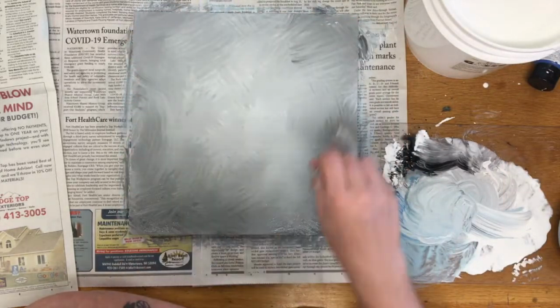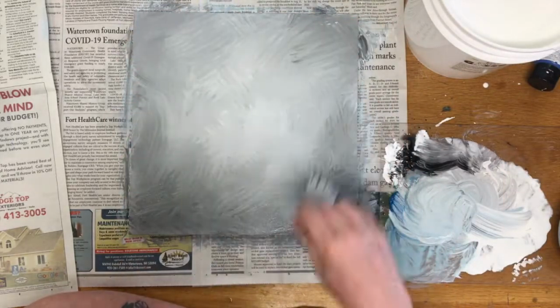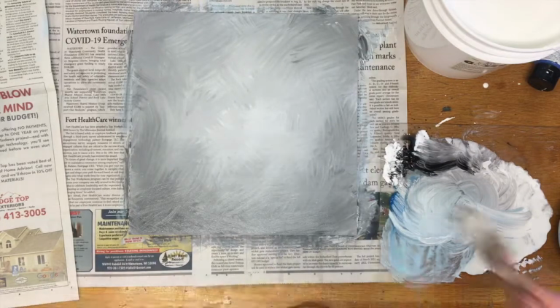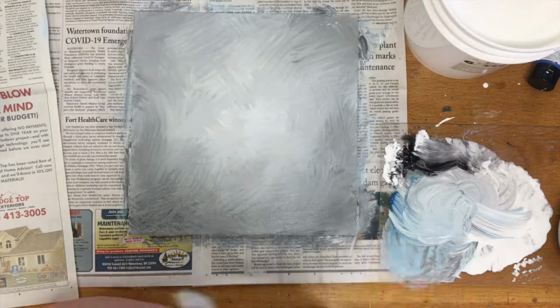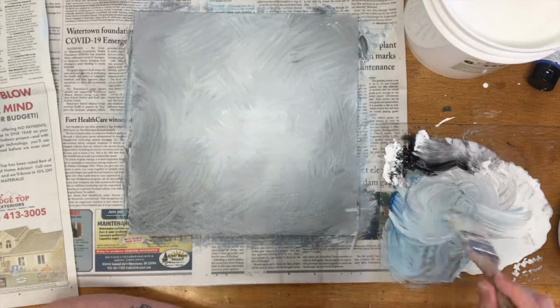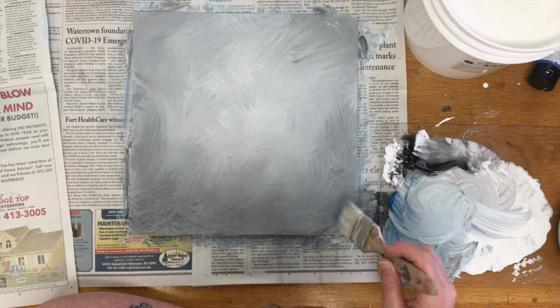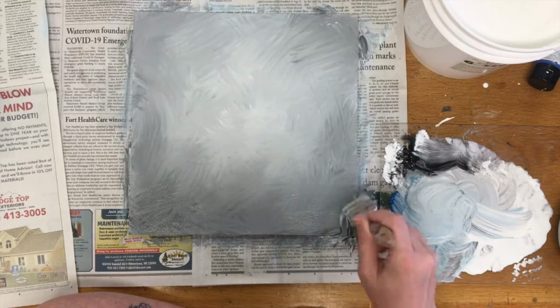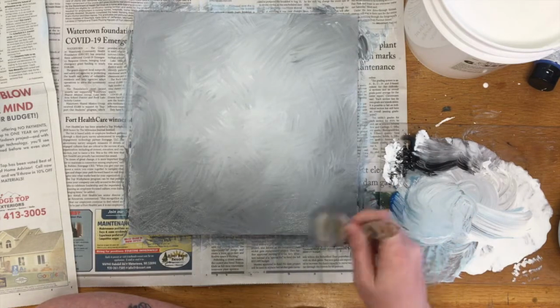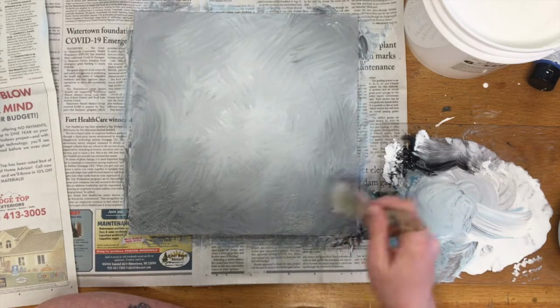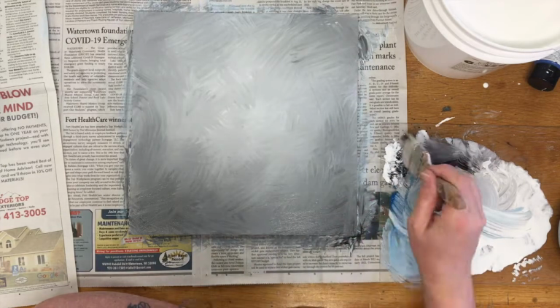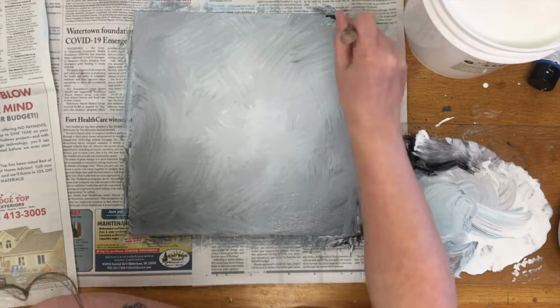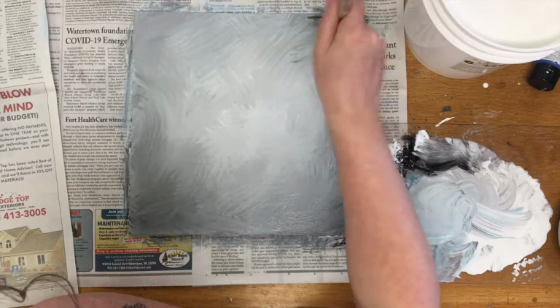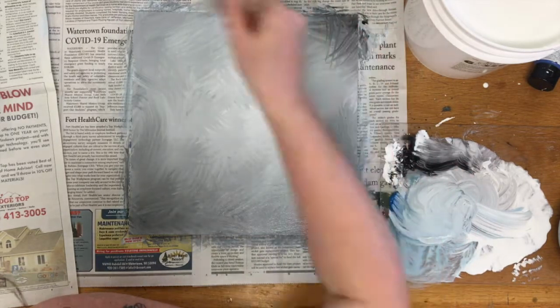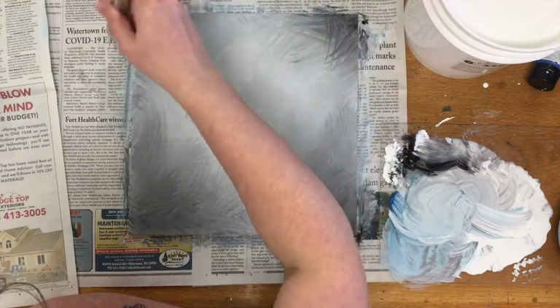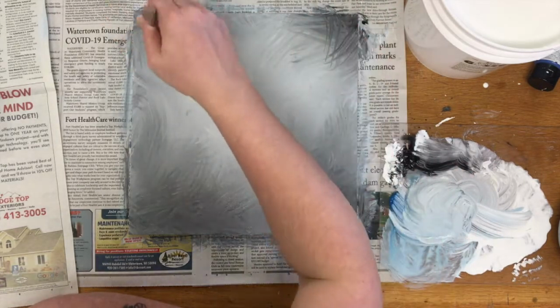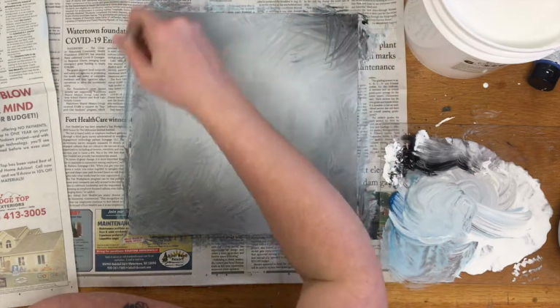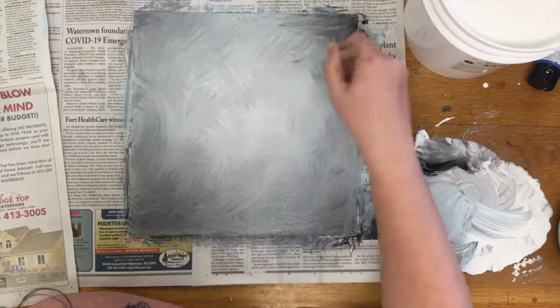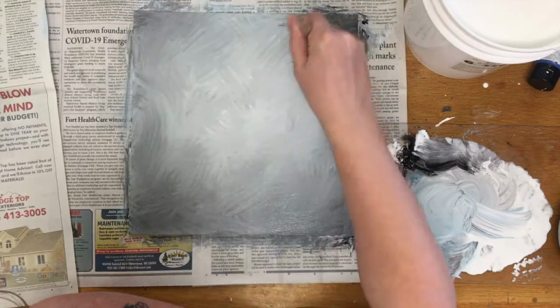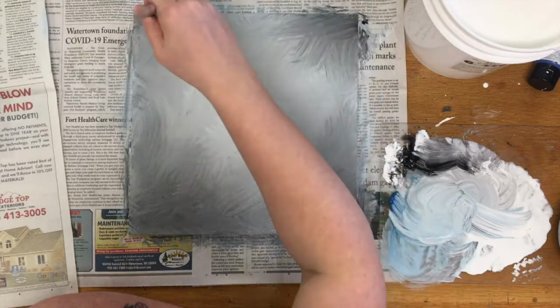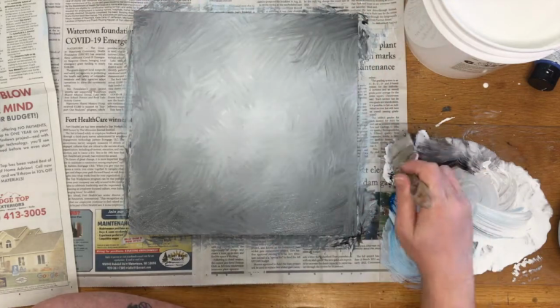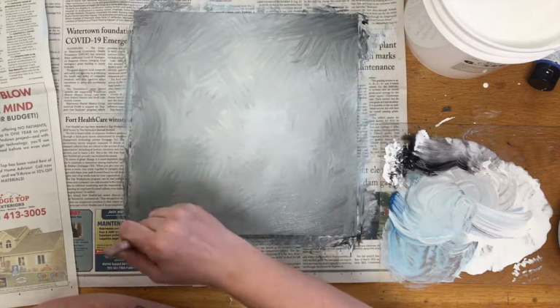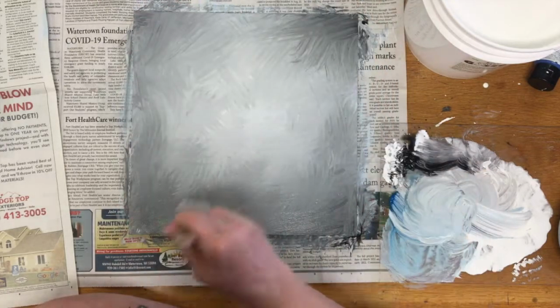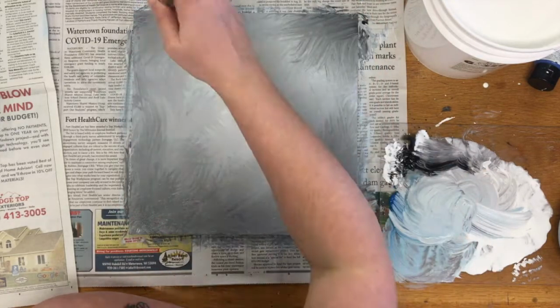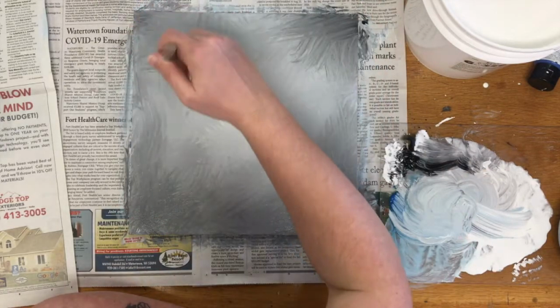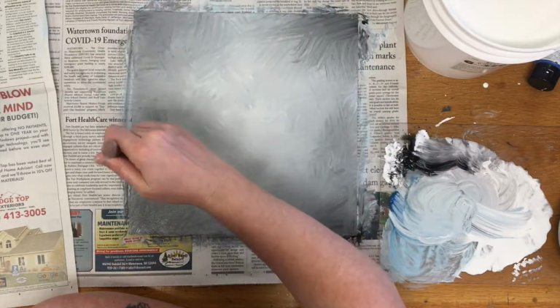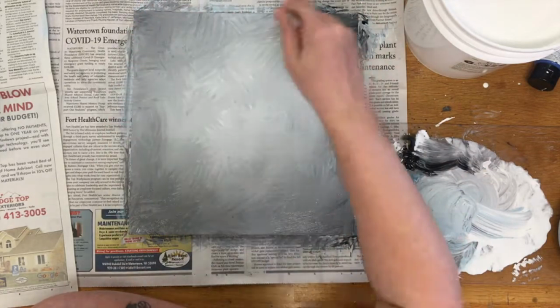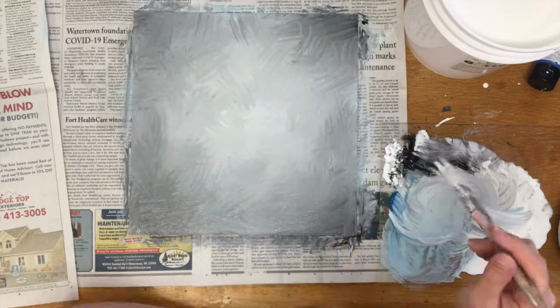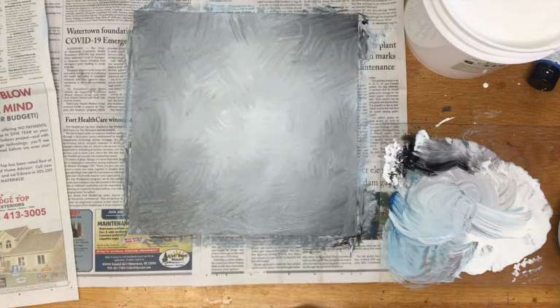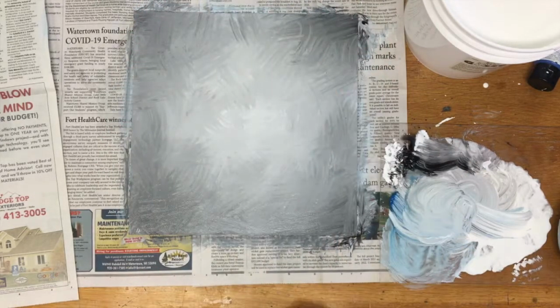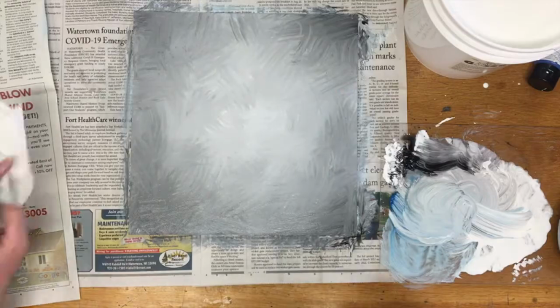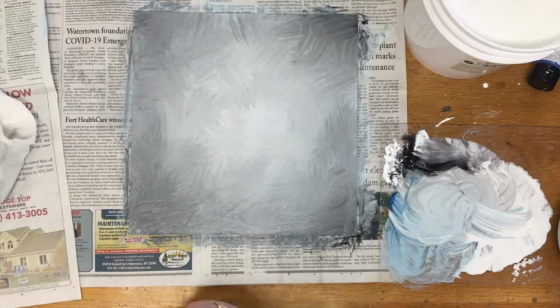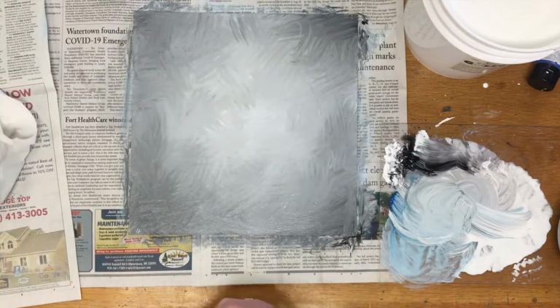Our next step will be setting up the drawing itself using a graphite pencil on this piece. So get ready for that next step with some great photography or good sketches that you can transfer to your final drawing.